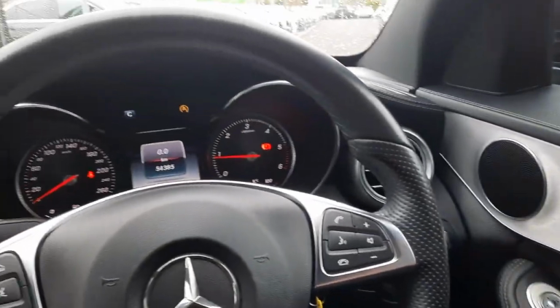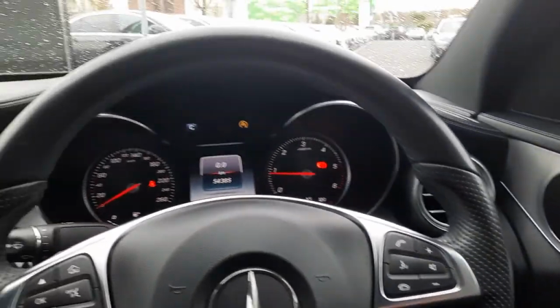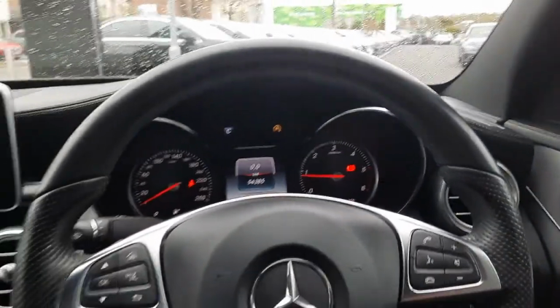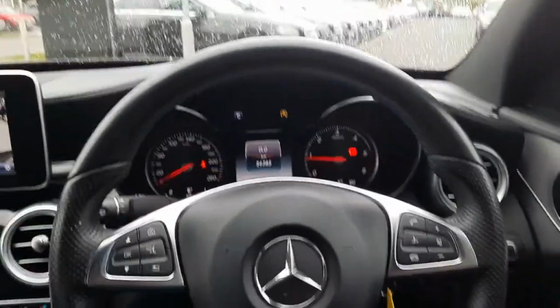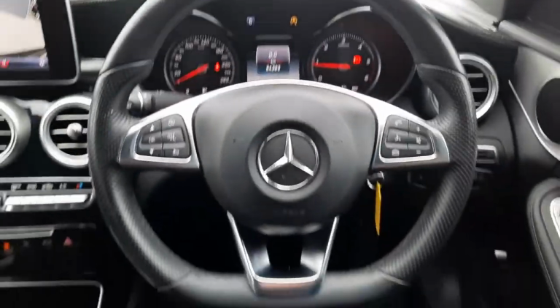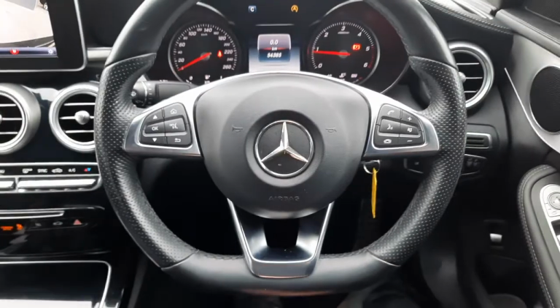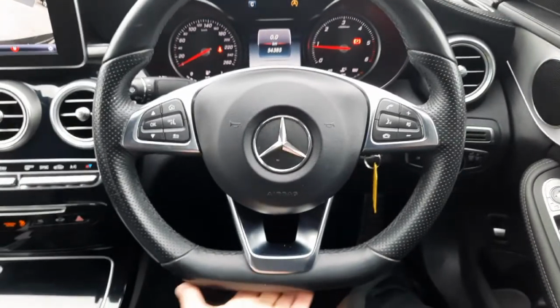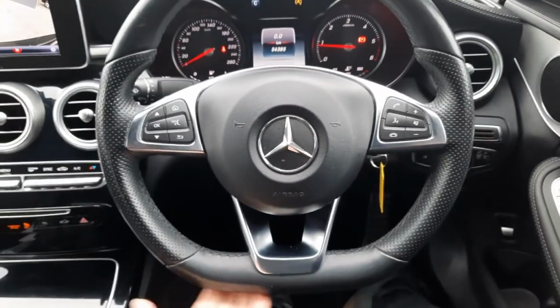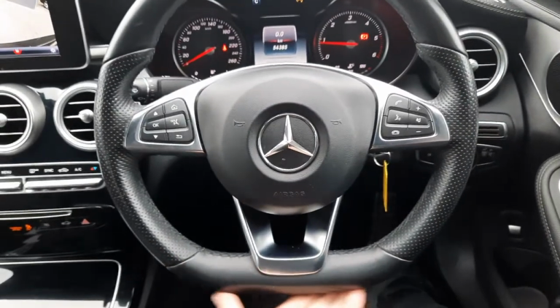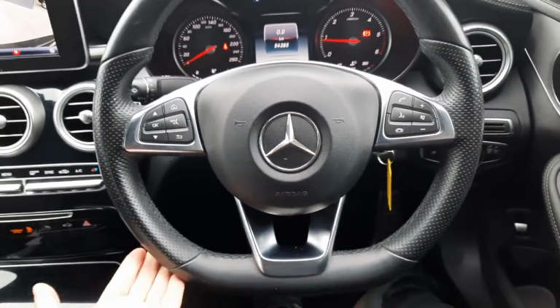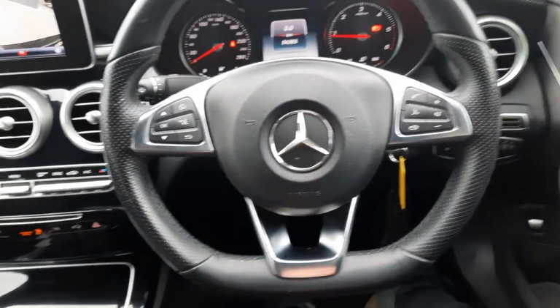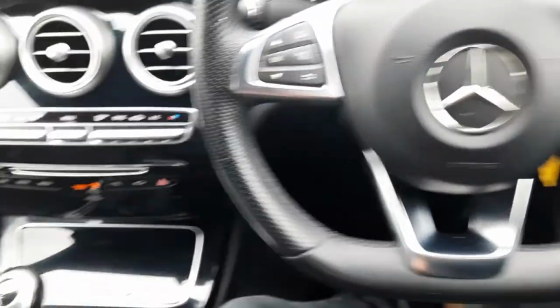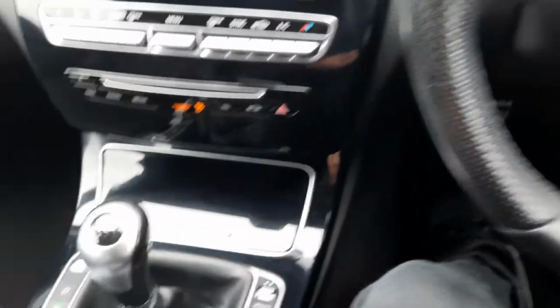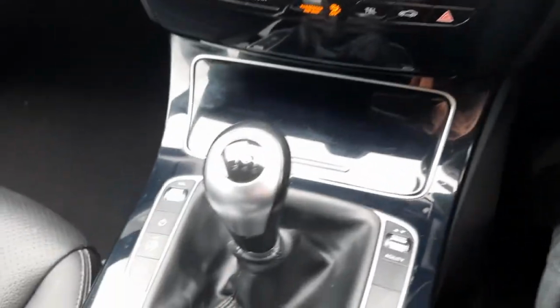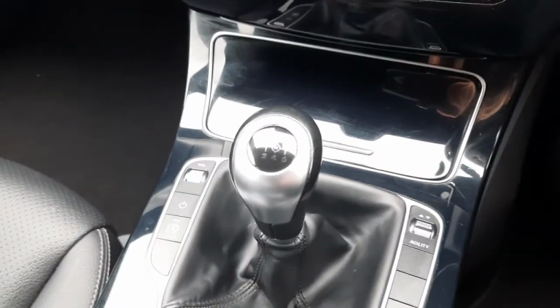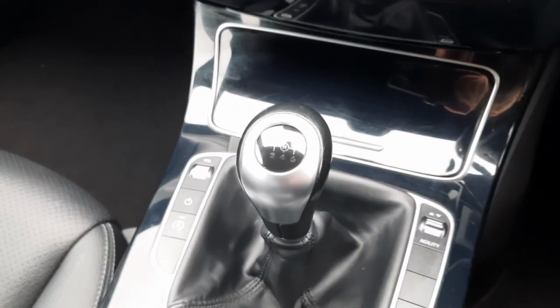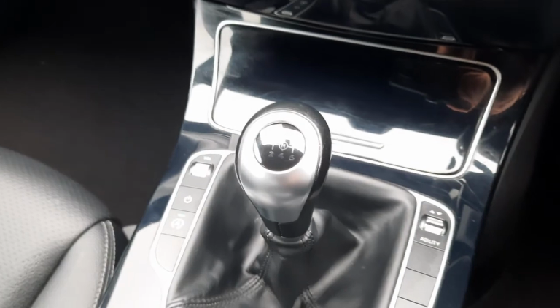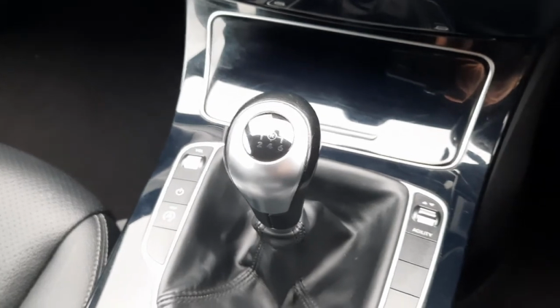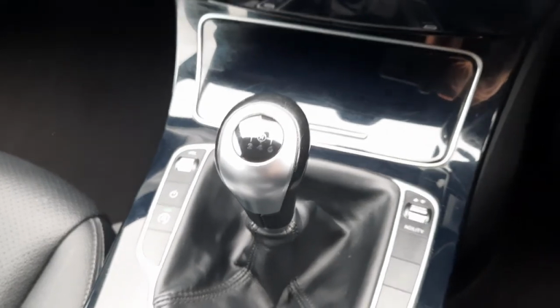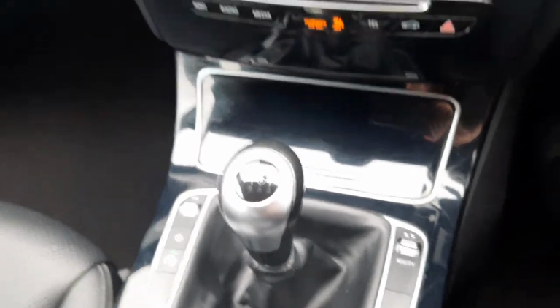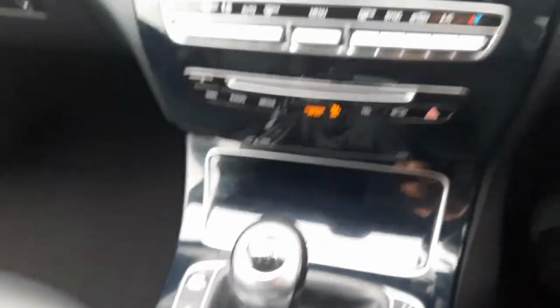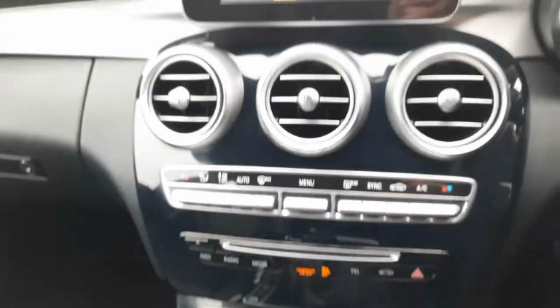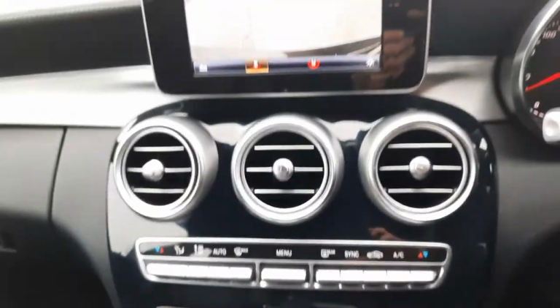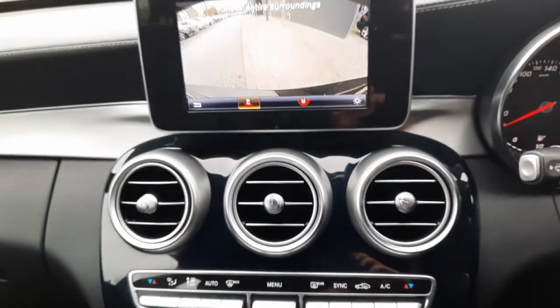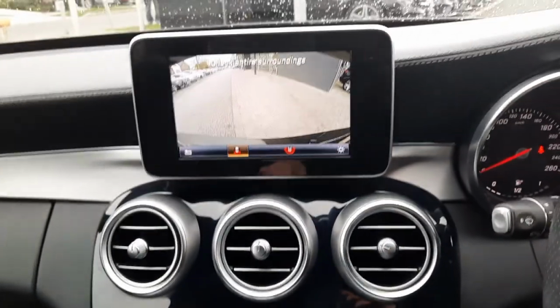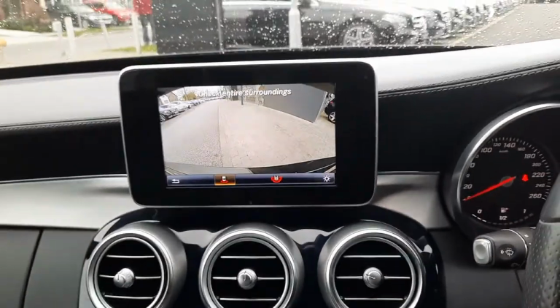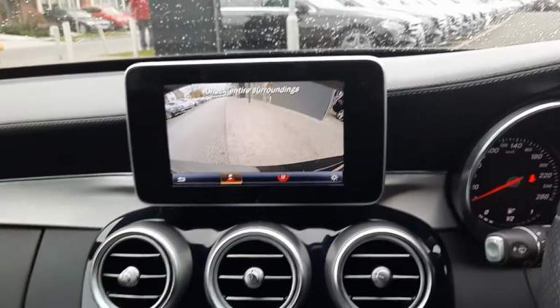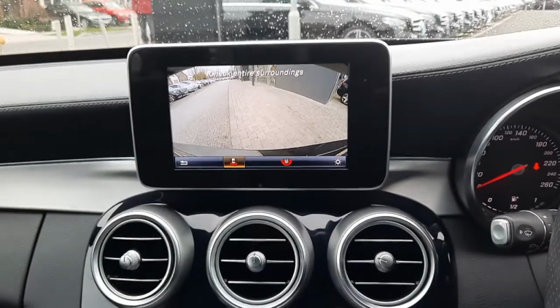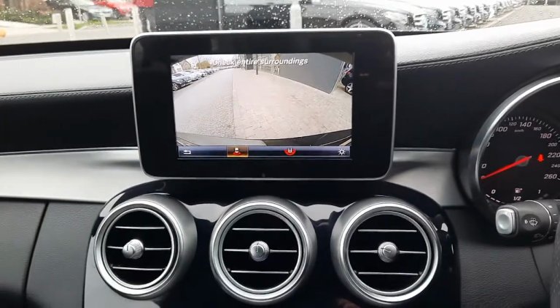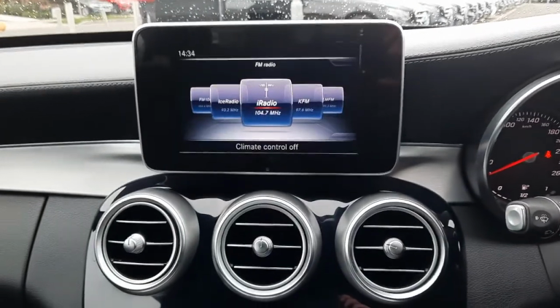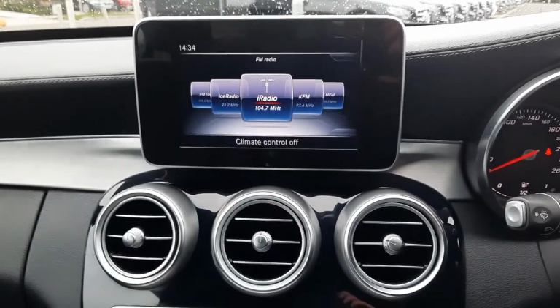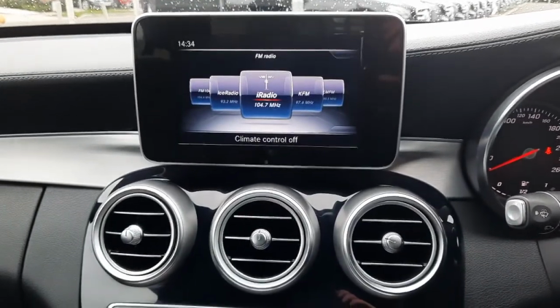On the inside you'll also see the likes of the flat-bottom AMG steering wheel. It comes with a 6-speed manual gearbox. You can also see the reversing camera on the infotainment system.